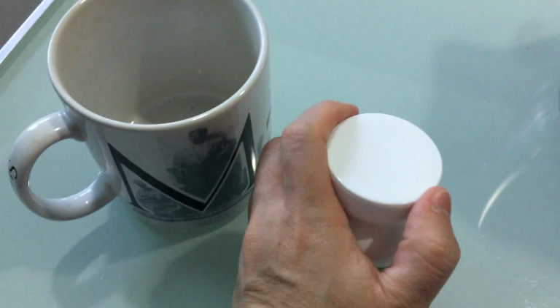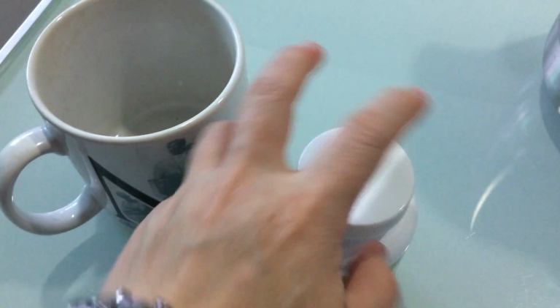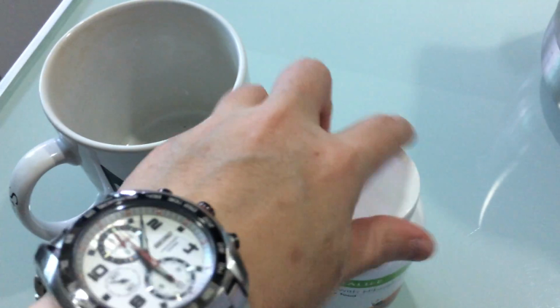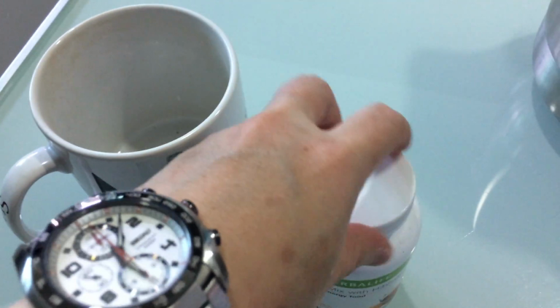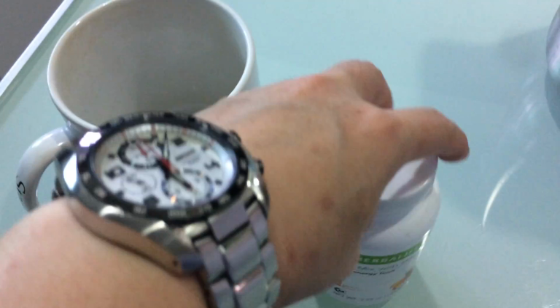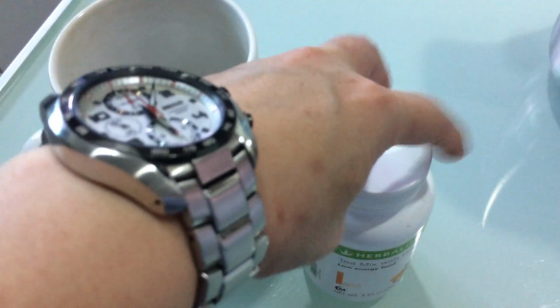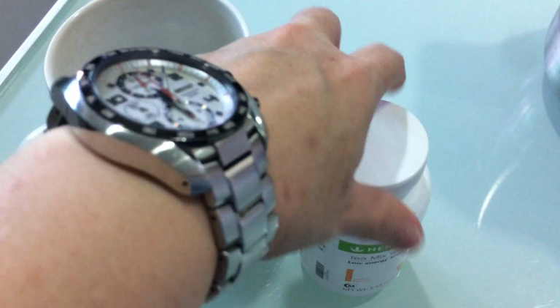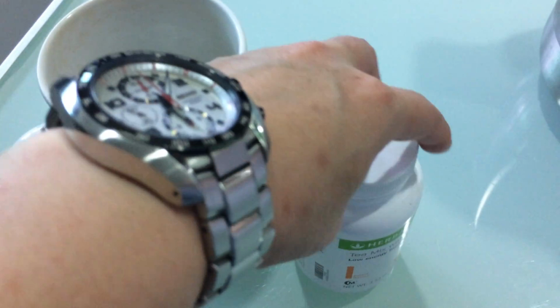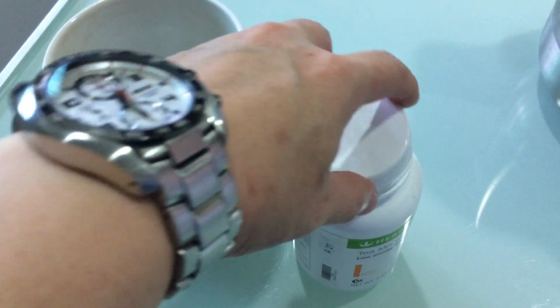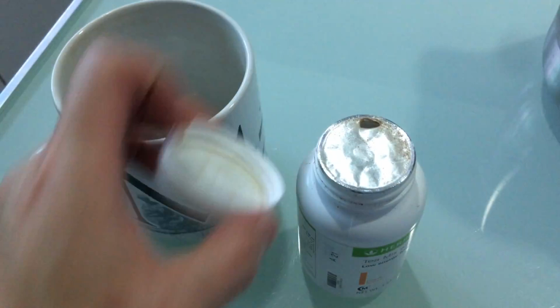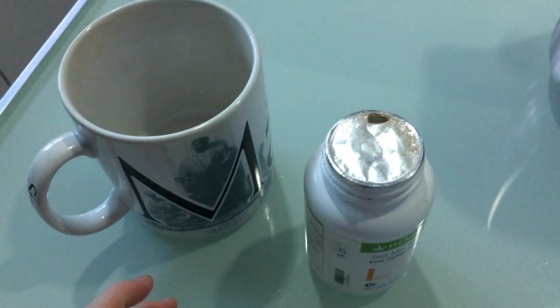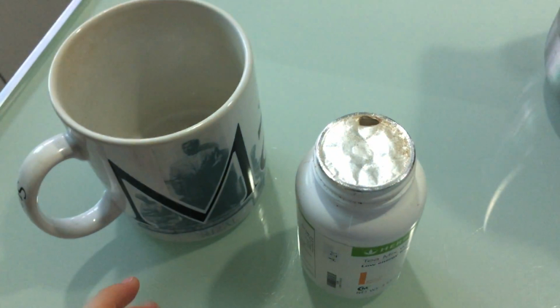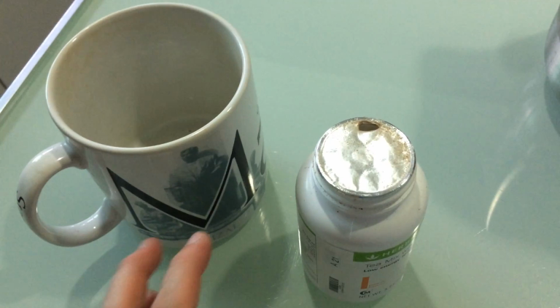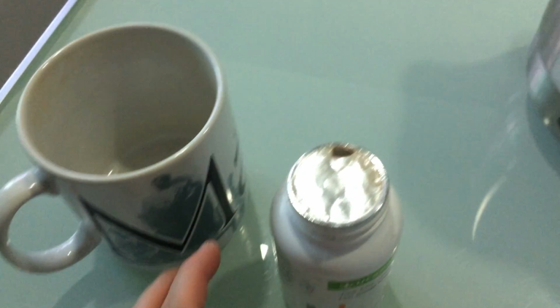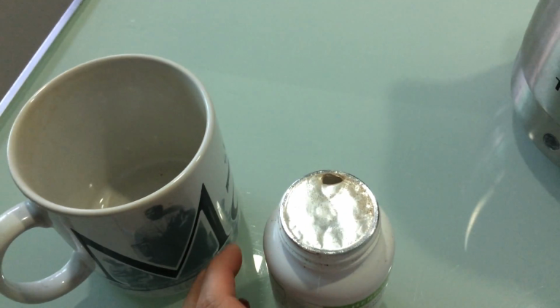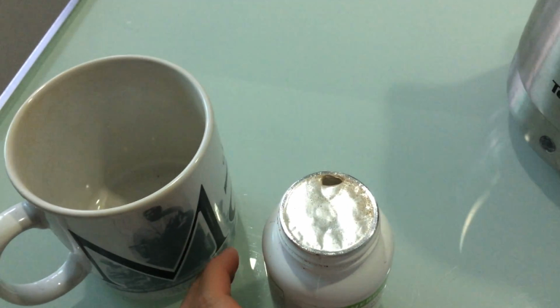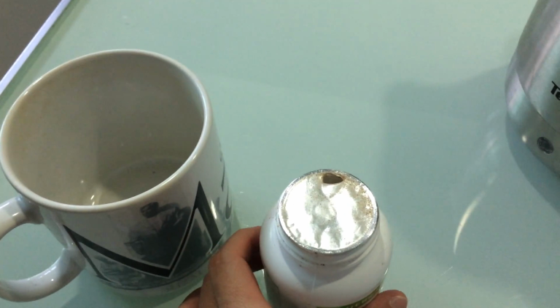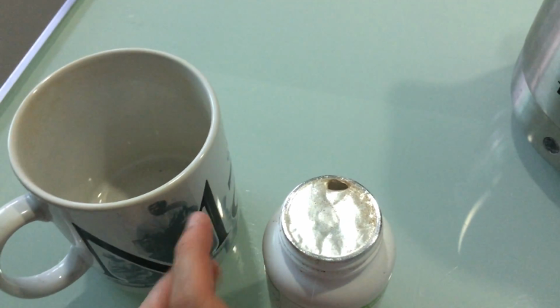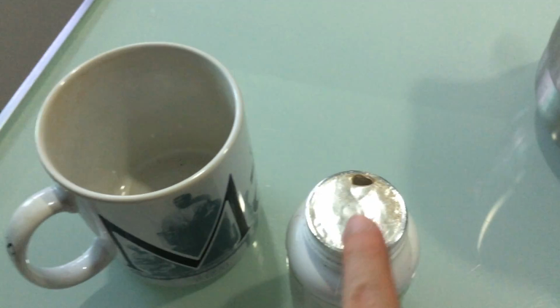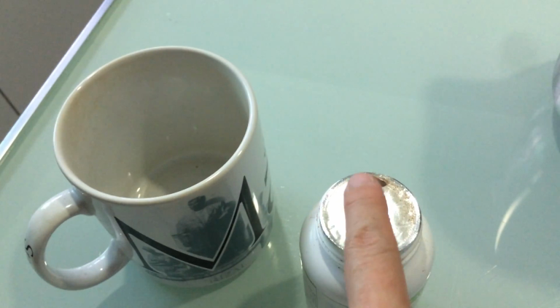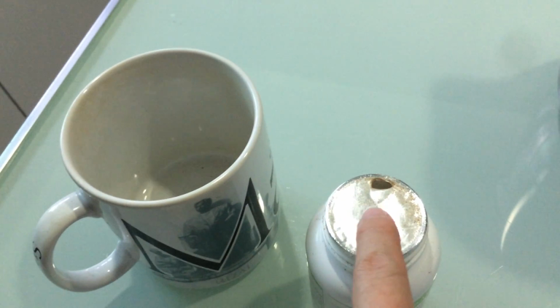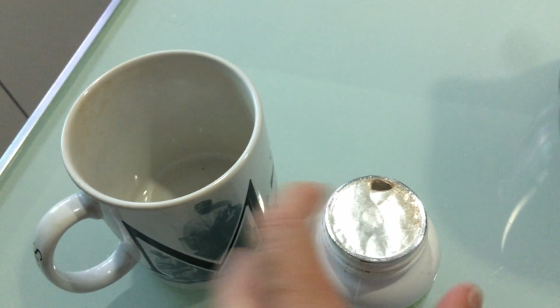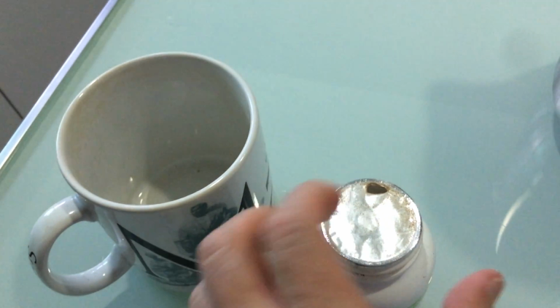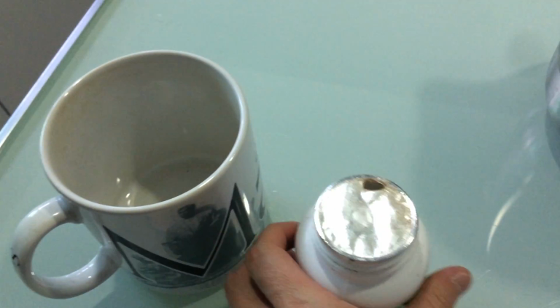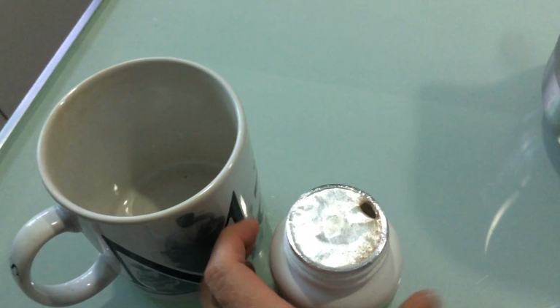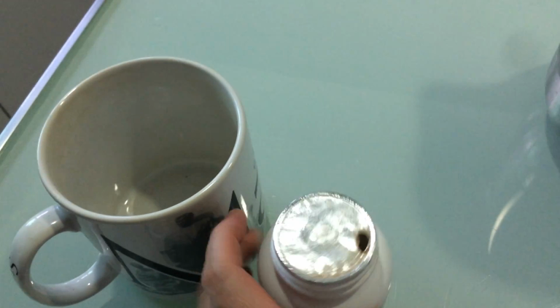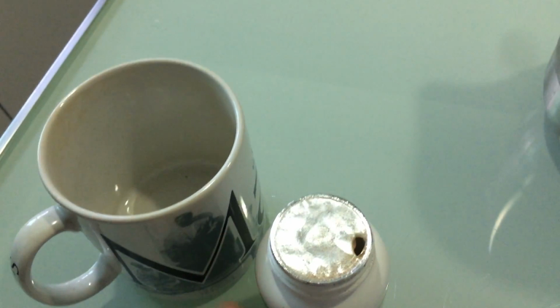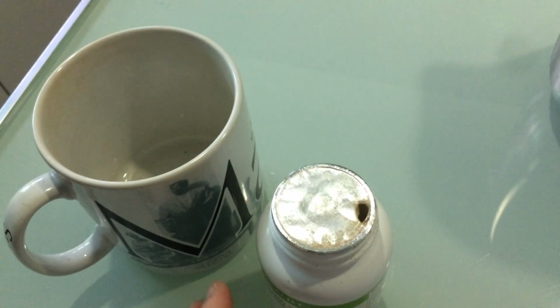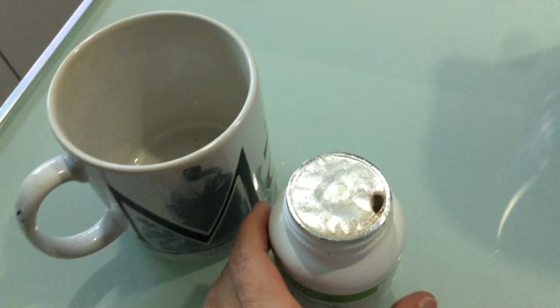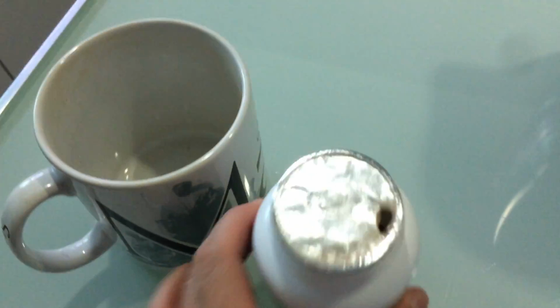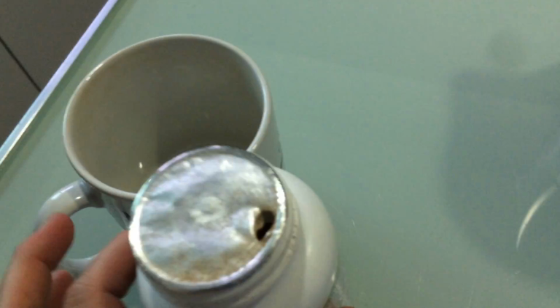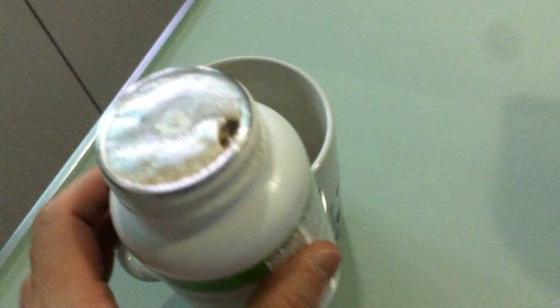My teammates, I have to use one hand to open because the other hand is holding the camera. So I will poke one hole. I will not open everything and I will make it very easy.